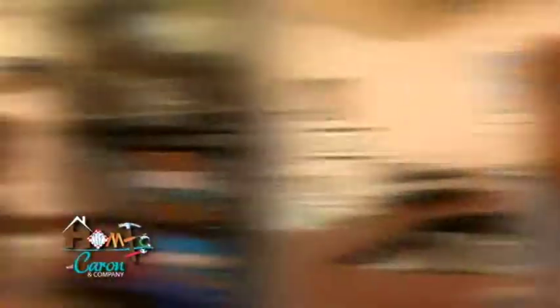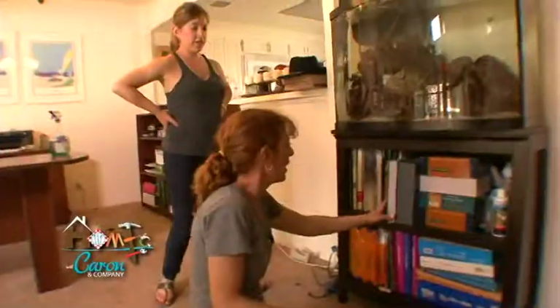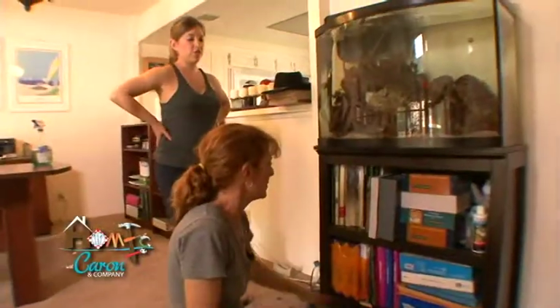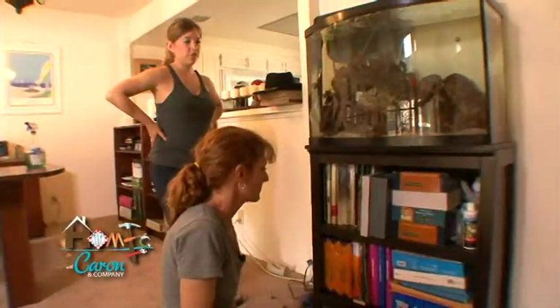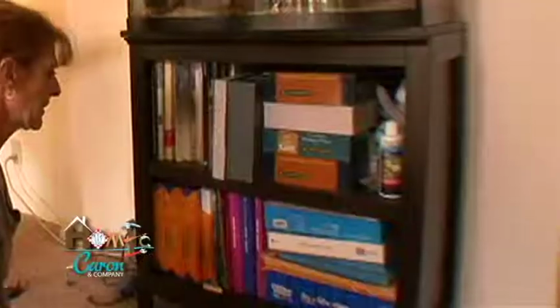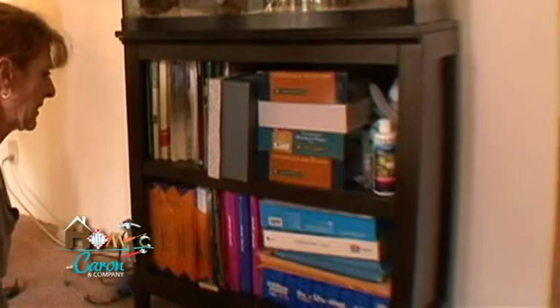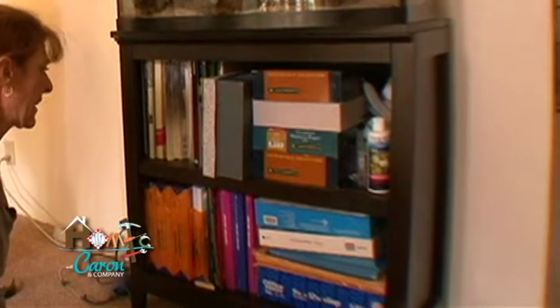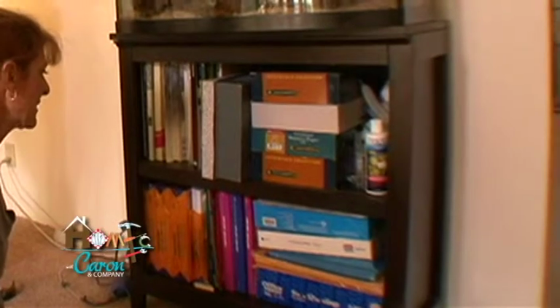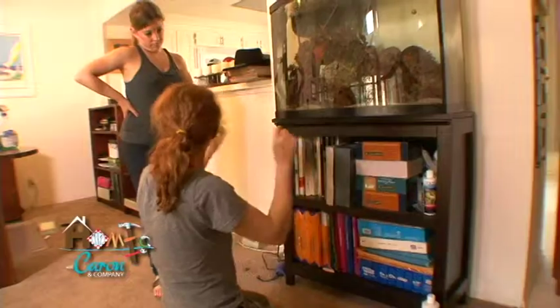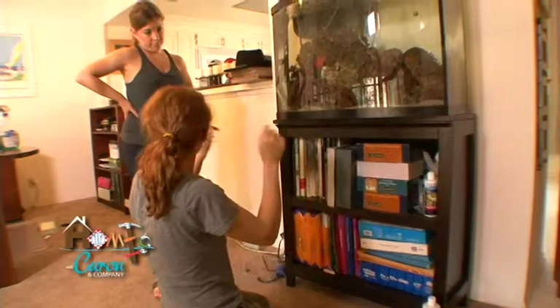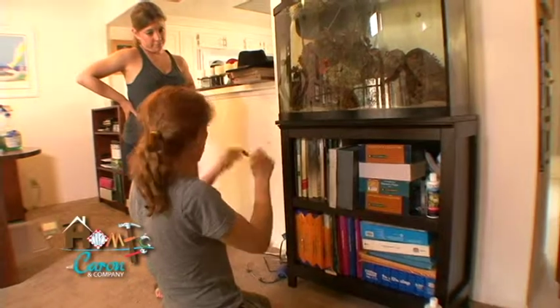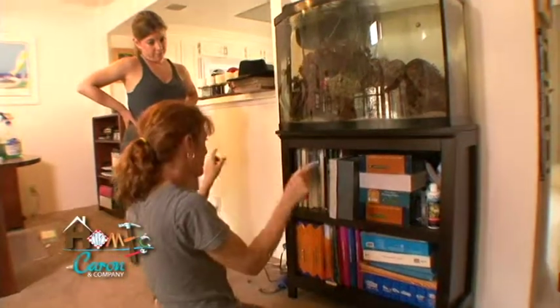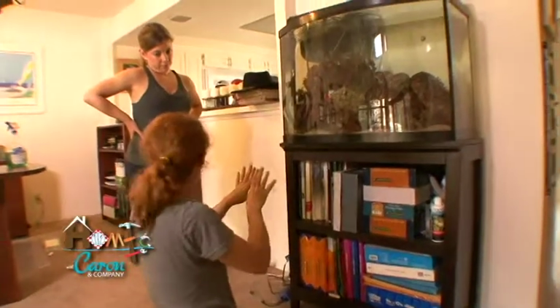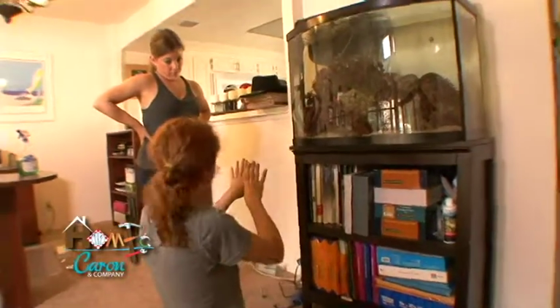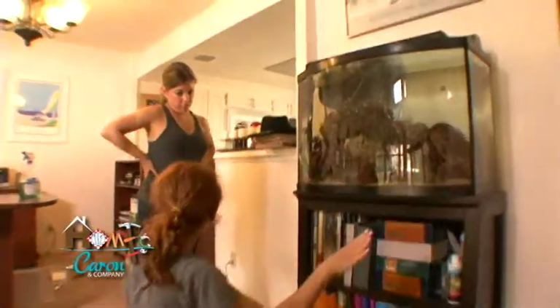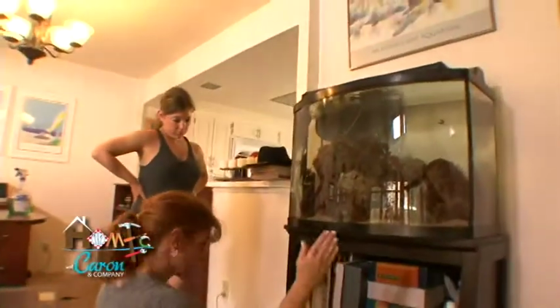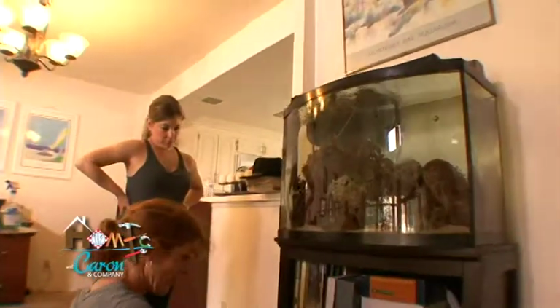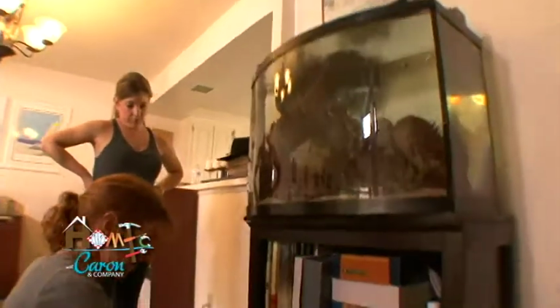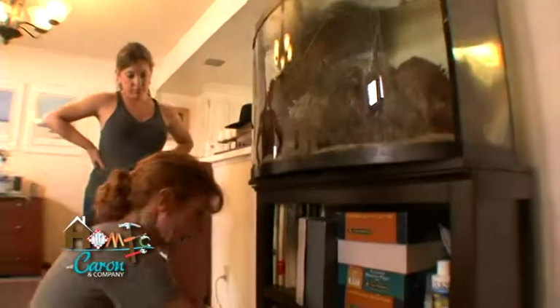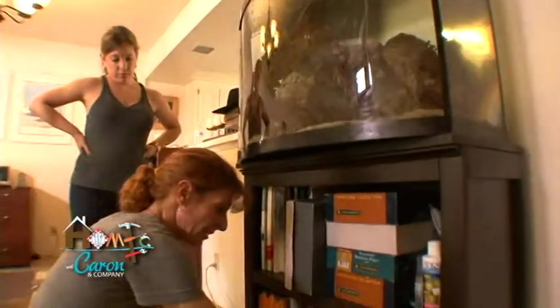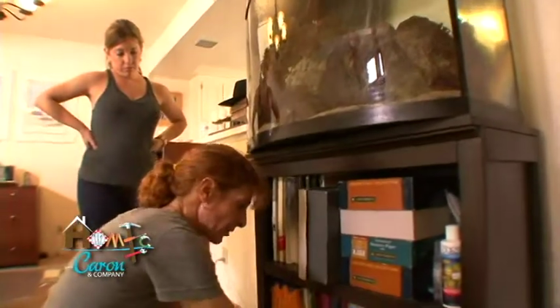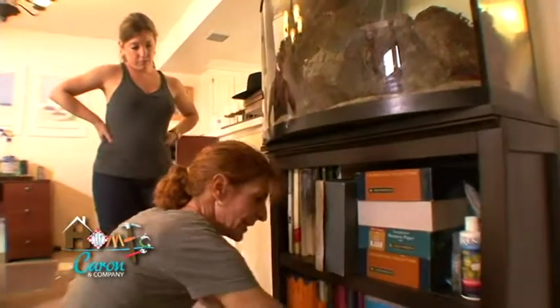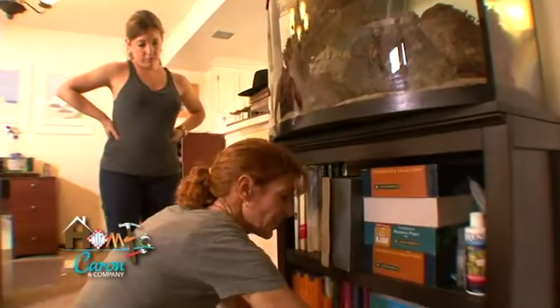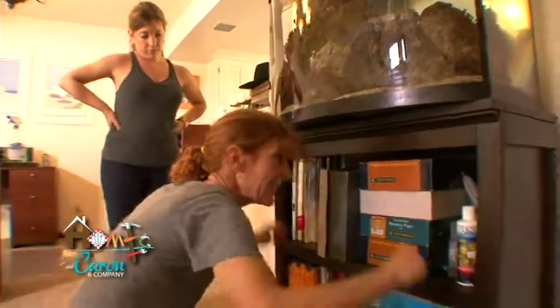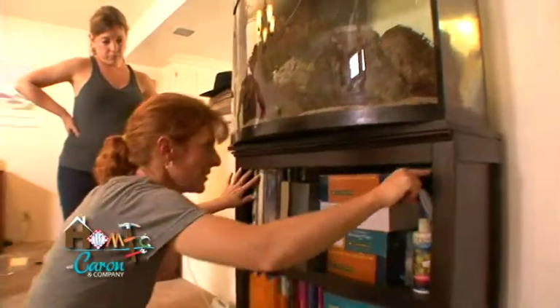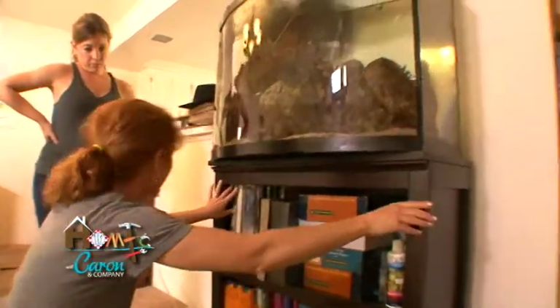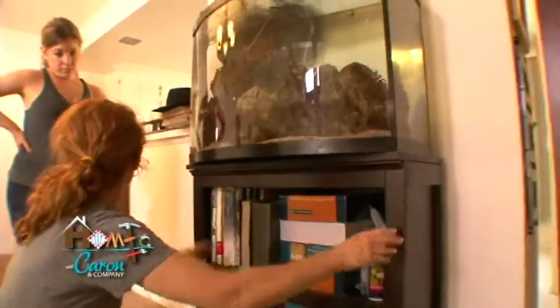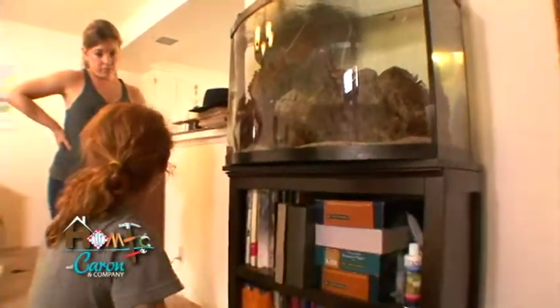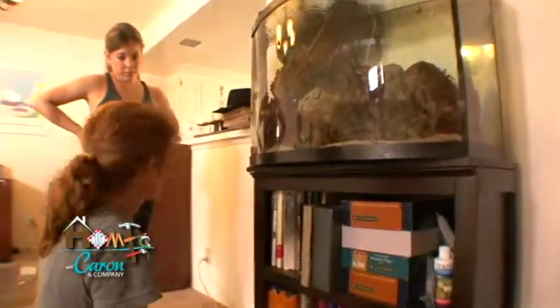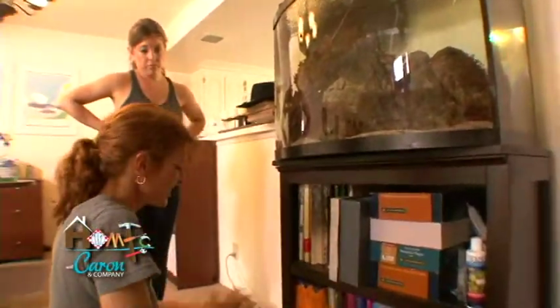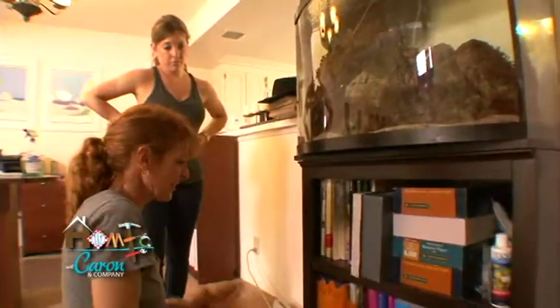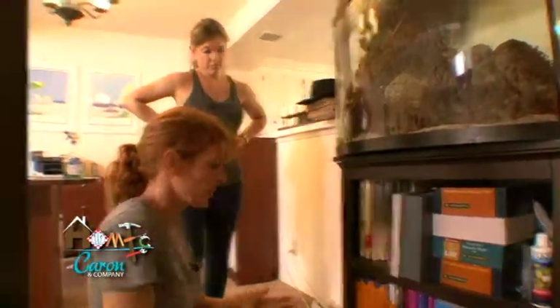So Karen, what's your plan of attack for here? I think if we just put some fabric with some tape, cut it up, and just run two tension rods in here. That'll look terrific. So let's do that really quickly.